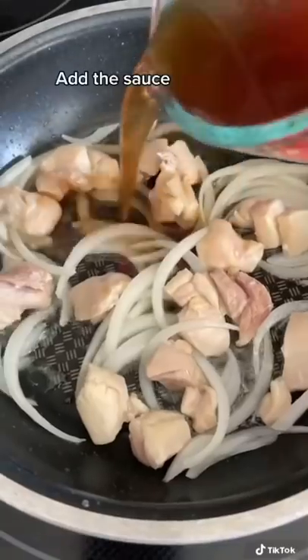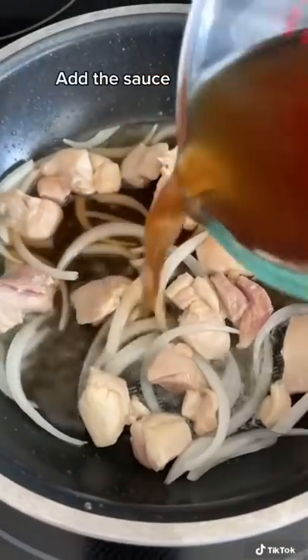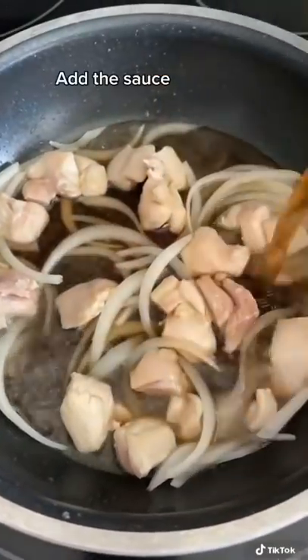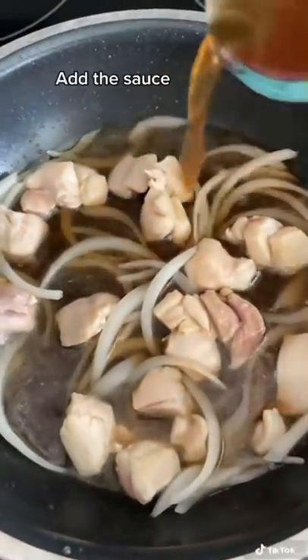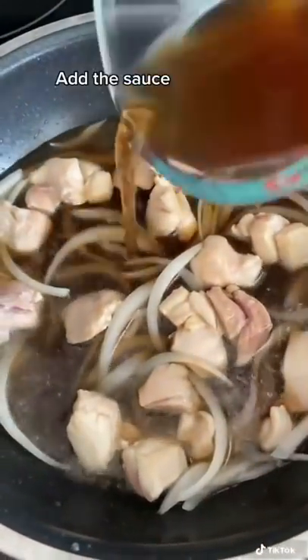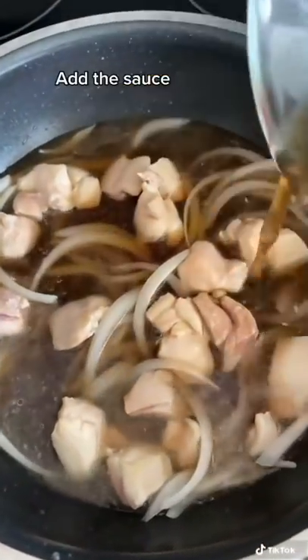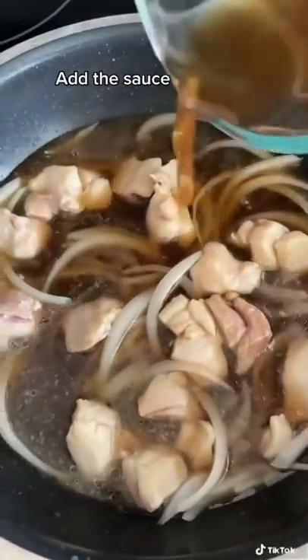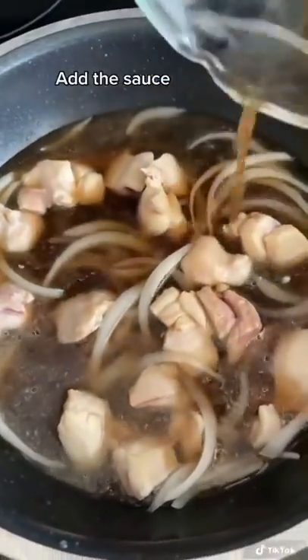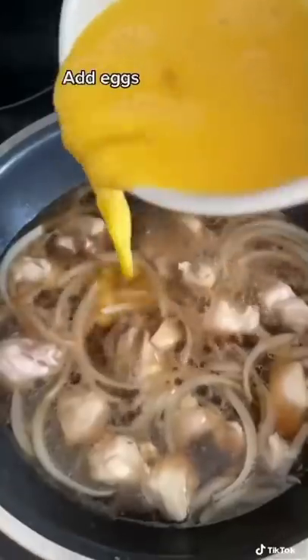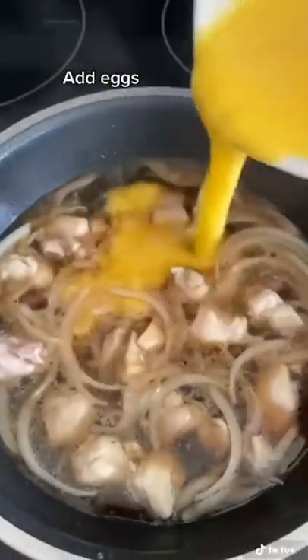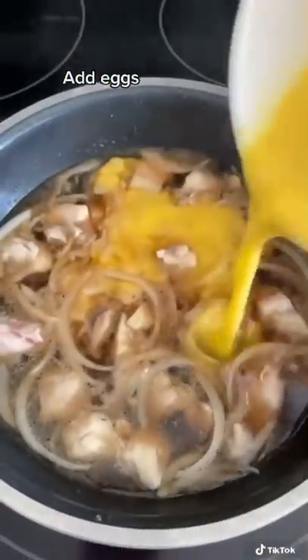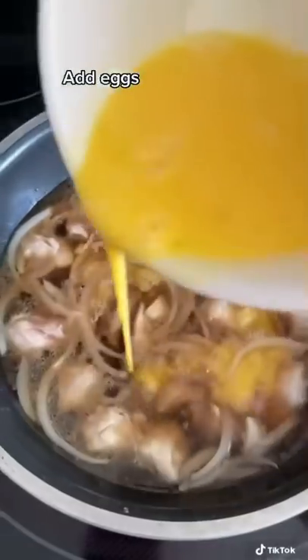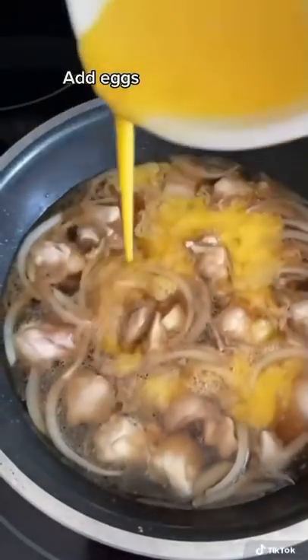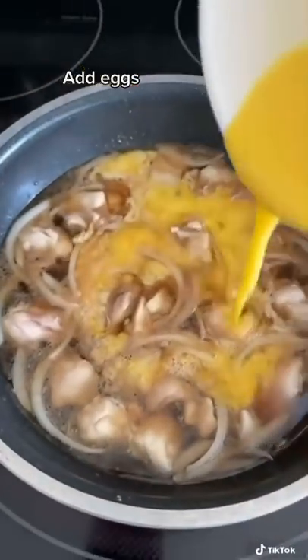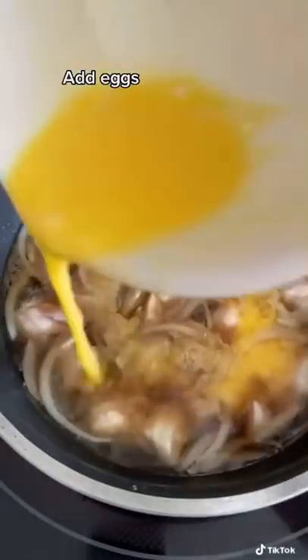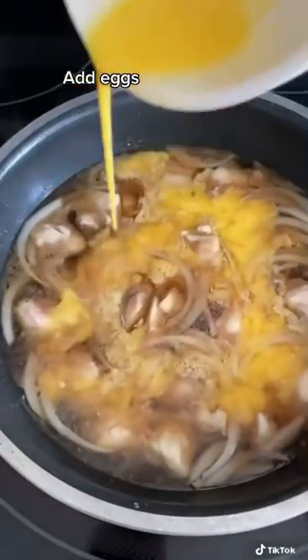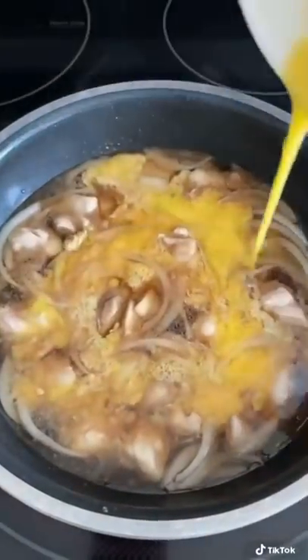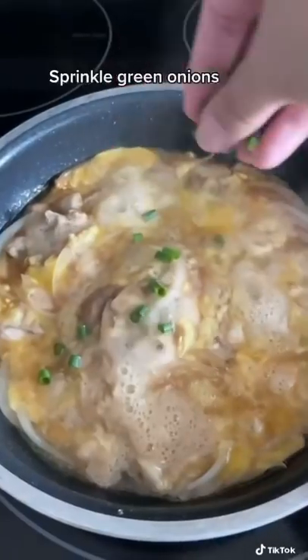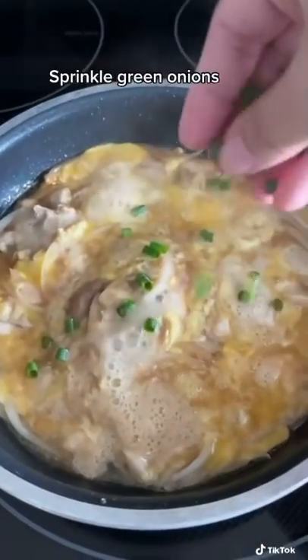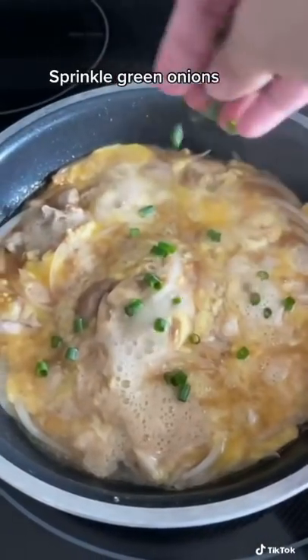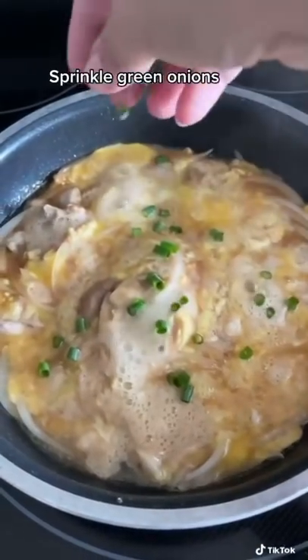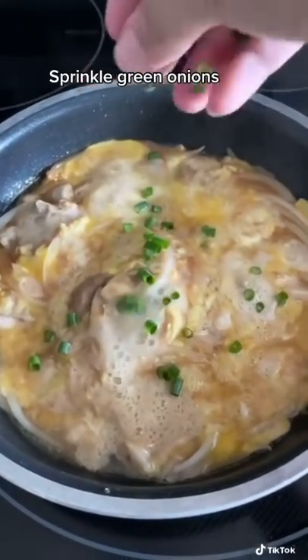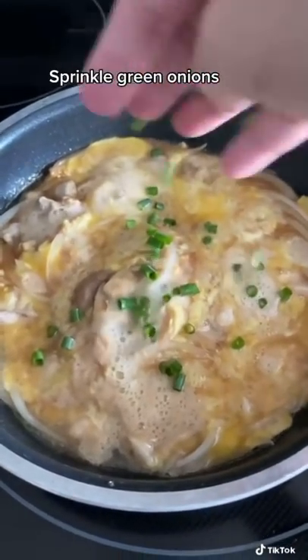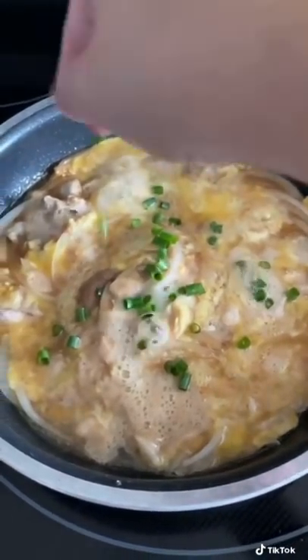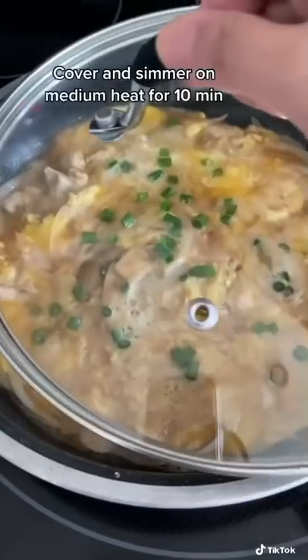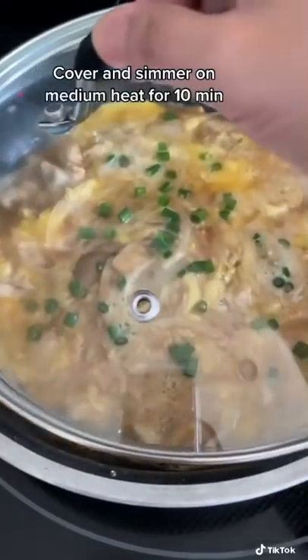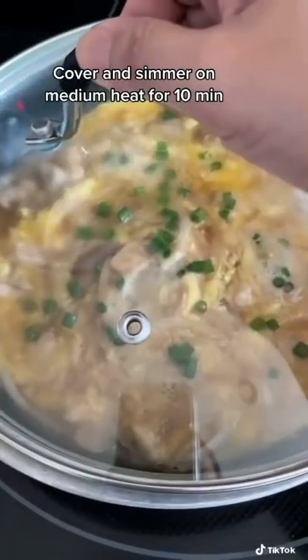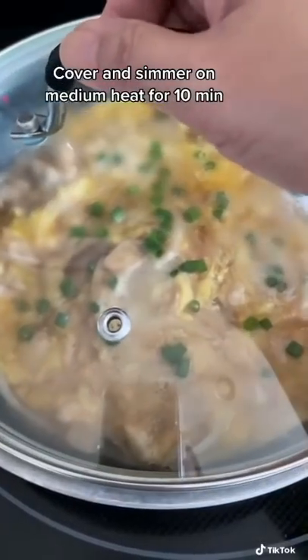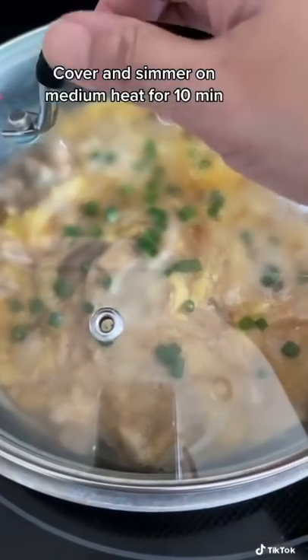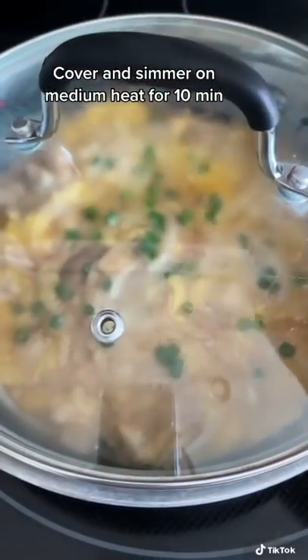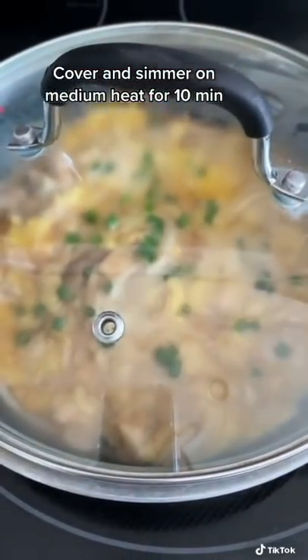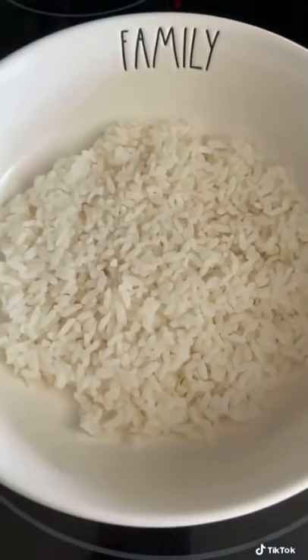Add in some onions and then pour in the sauce. Let it come to a boil and then add in the scrambled eggs. Sprinkle a little green onion. Cover and heat it up for 10 minutes.